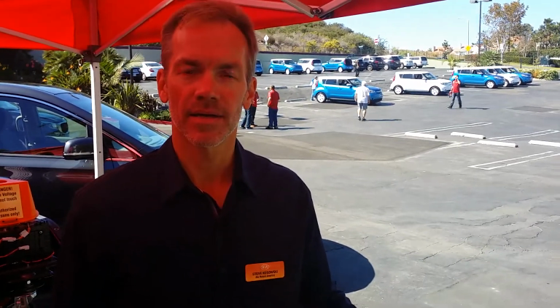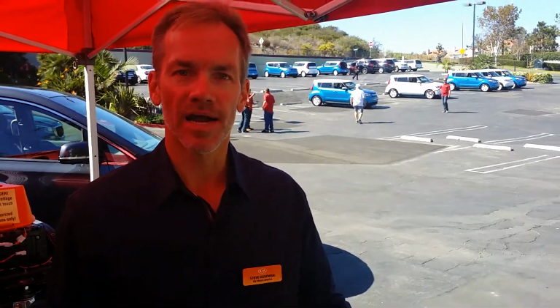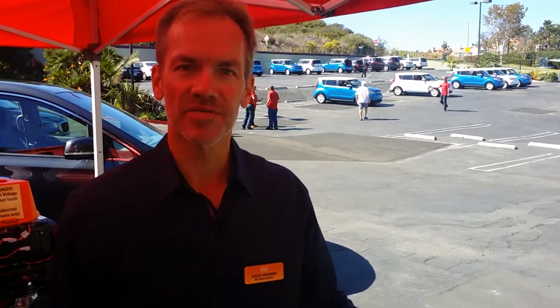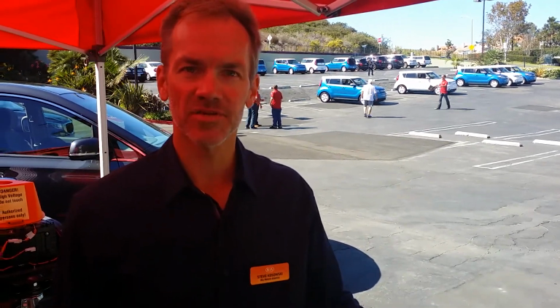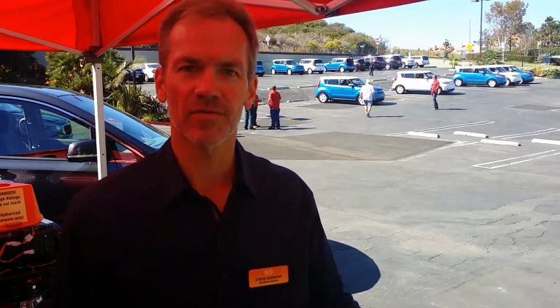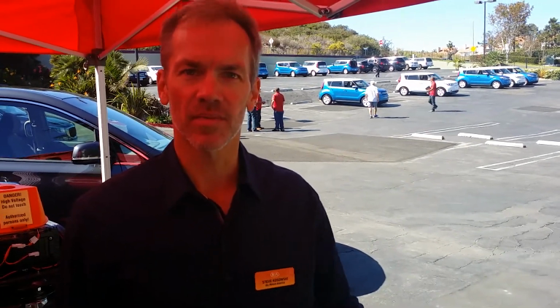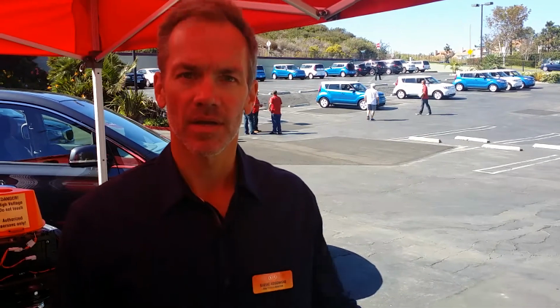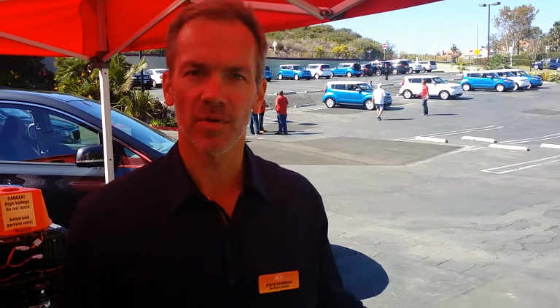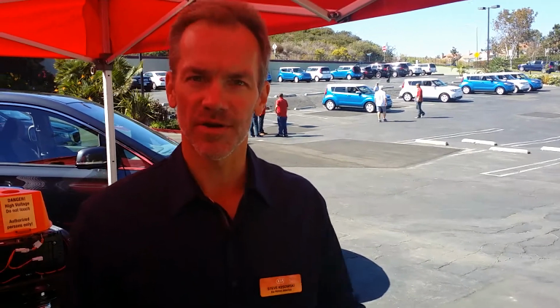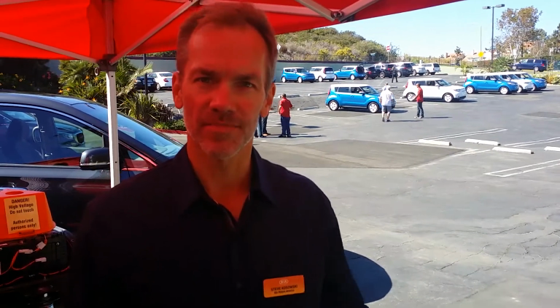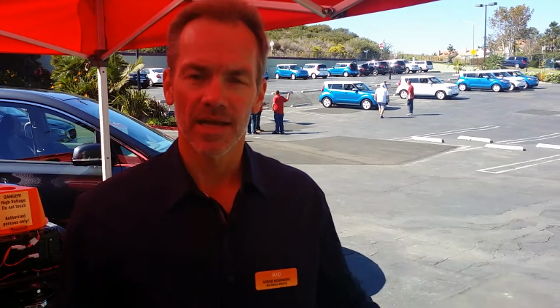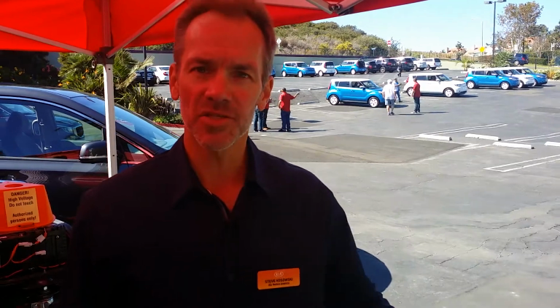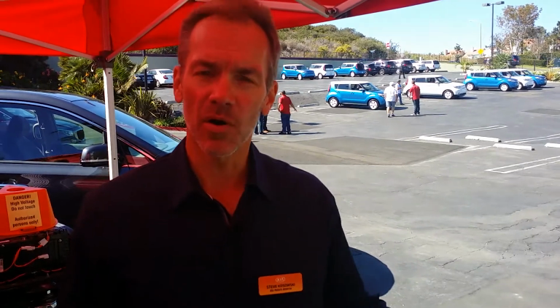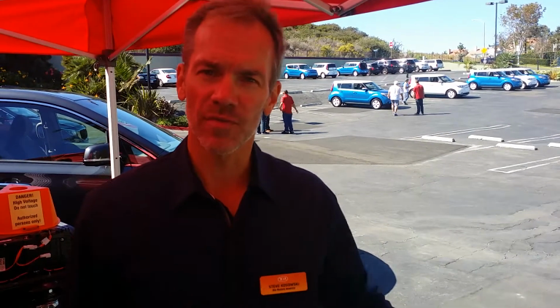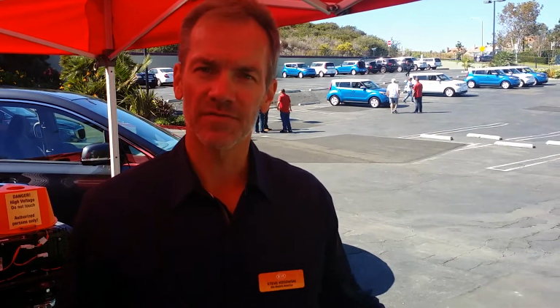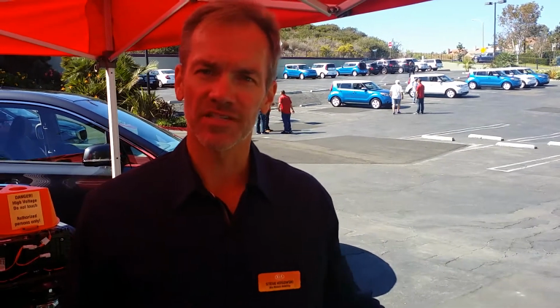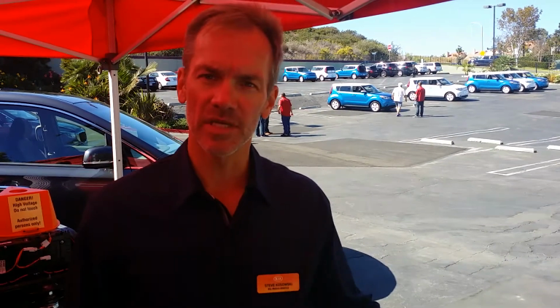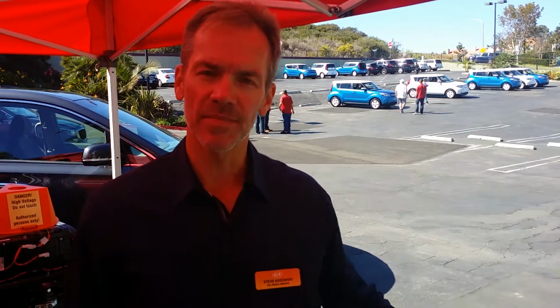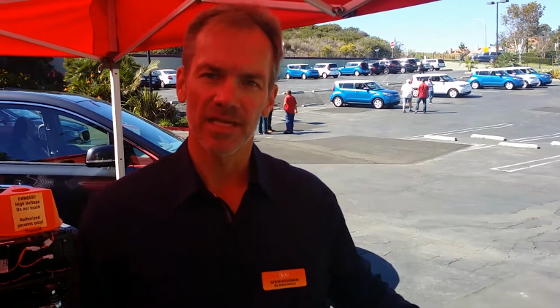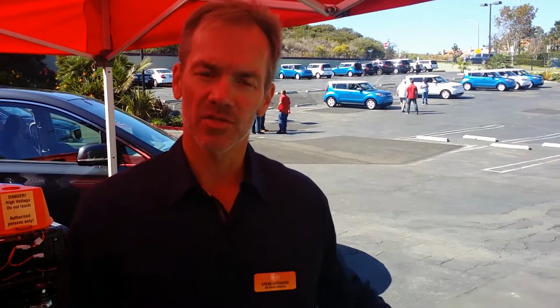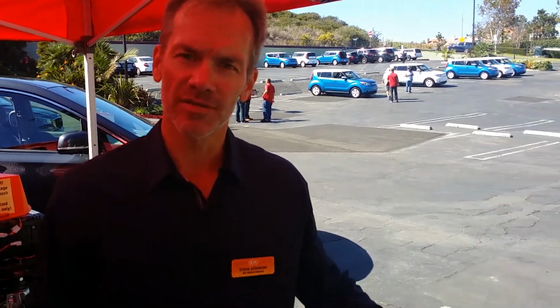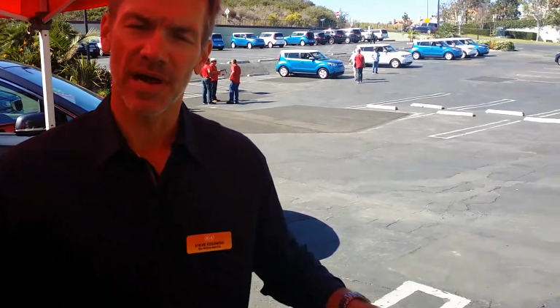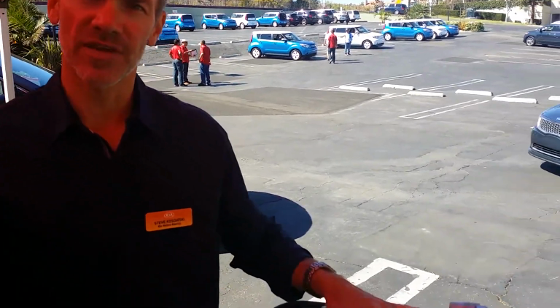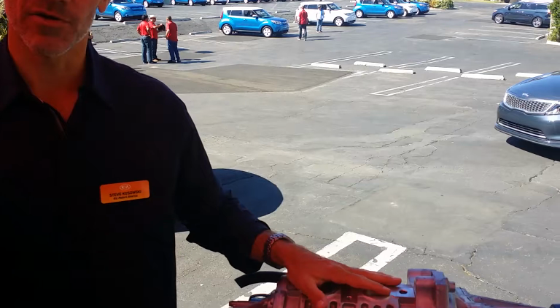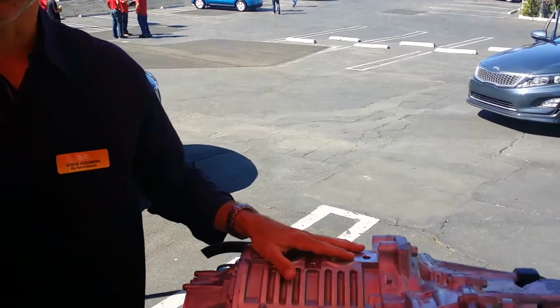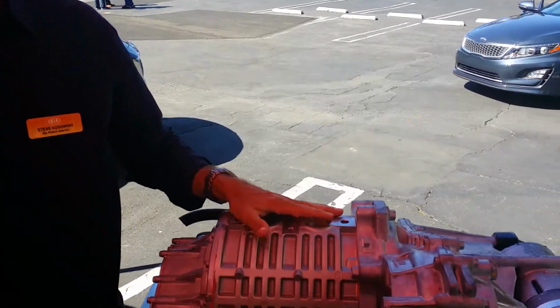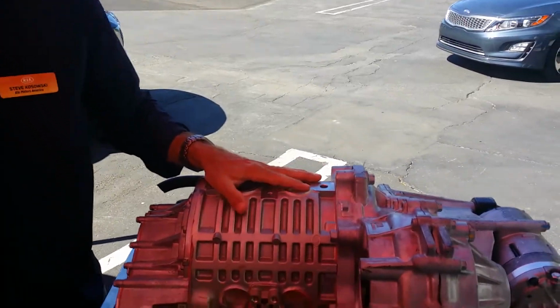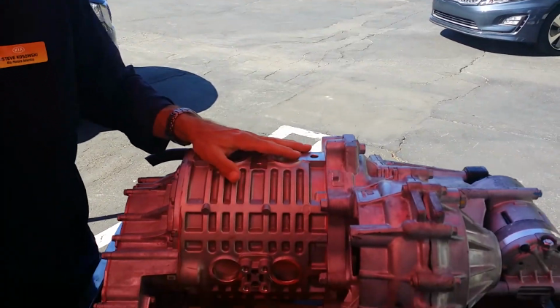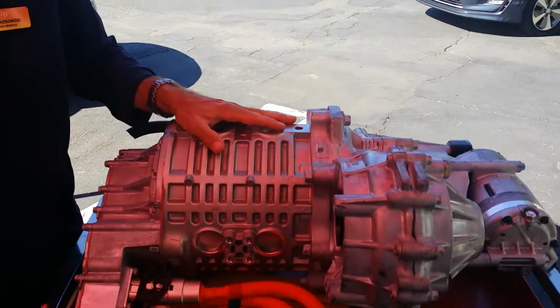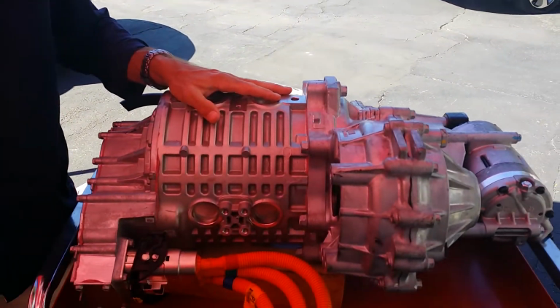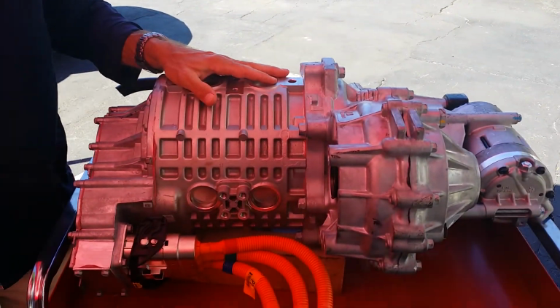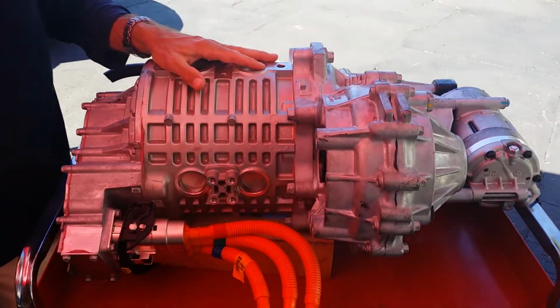Hi, I'm Steve Kozowski from DMRs America. This is the motor from the 2015 Solwing V. It's a 210 pound-feet, 109 horsepower, AC synchronous permanent magnet motor.